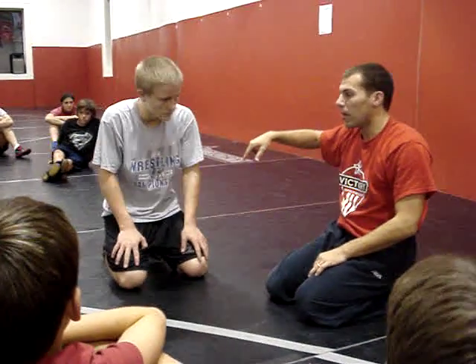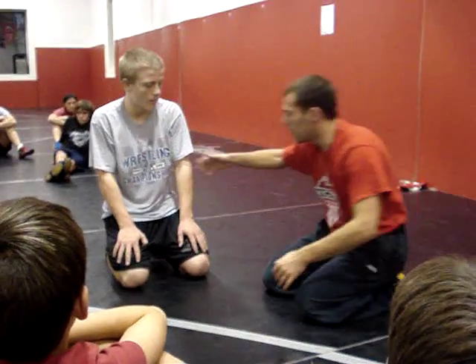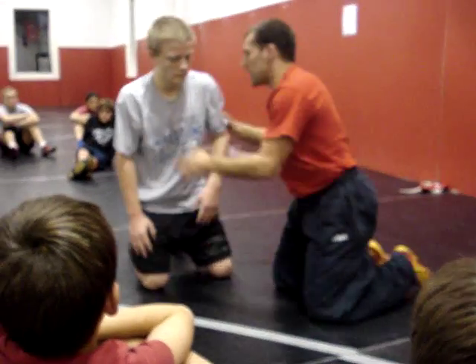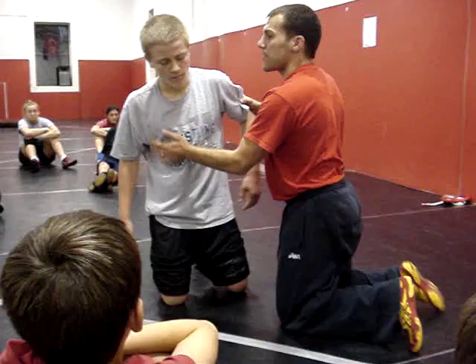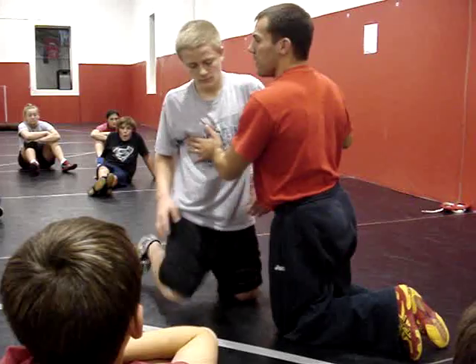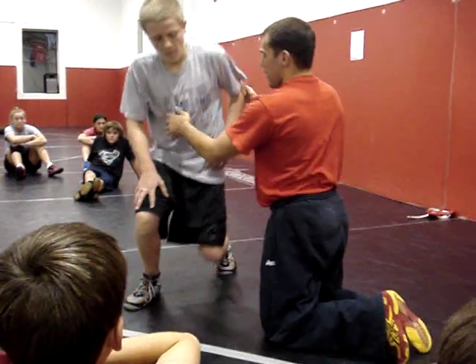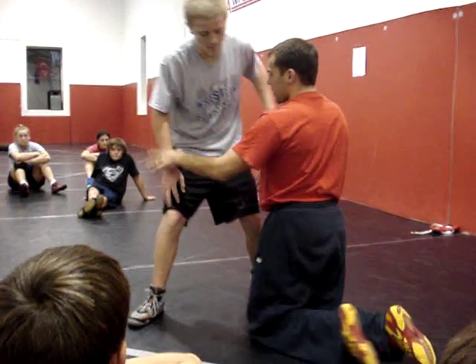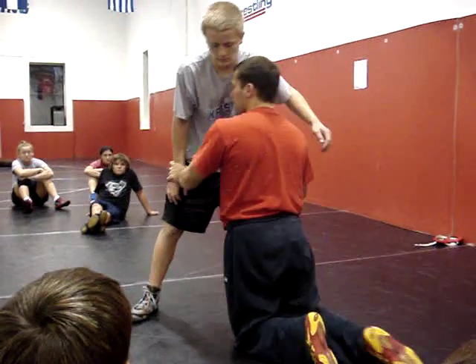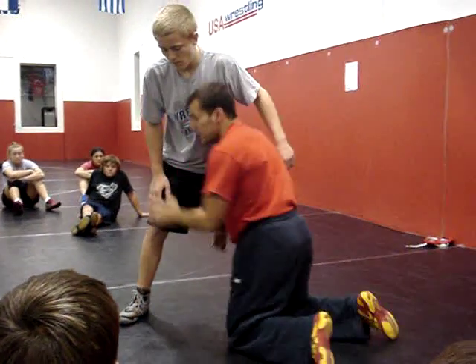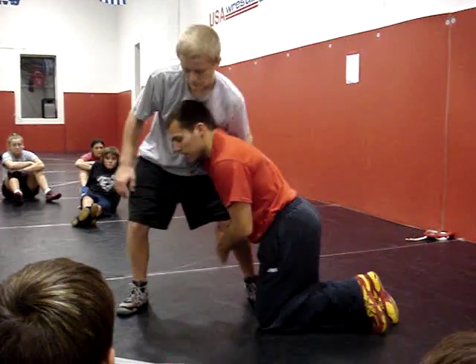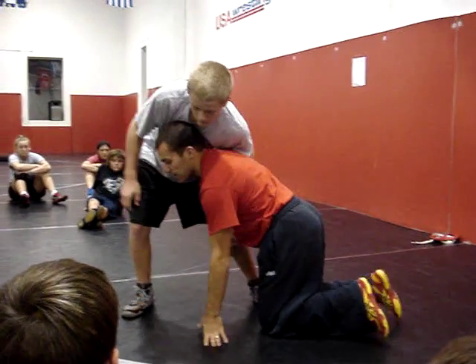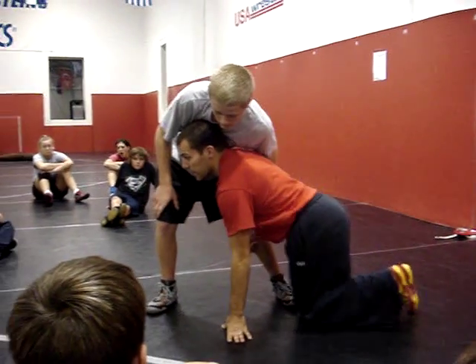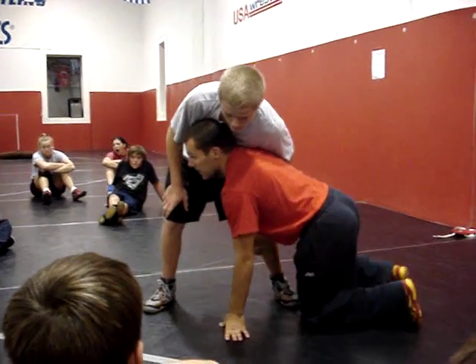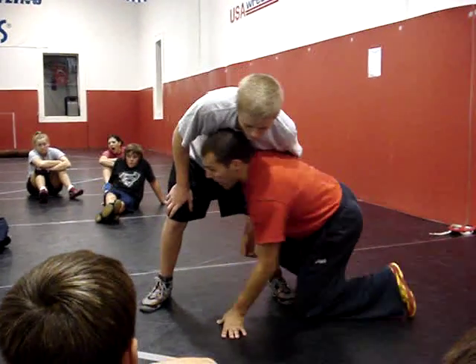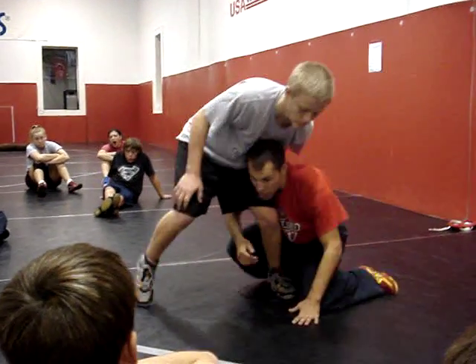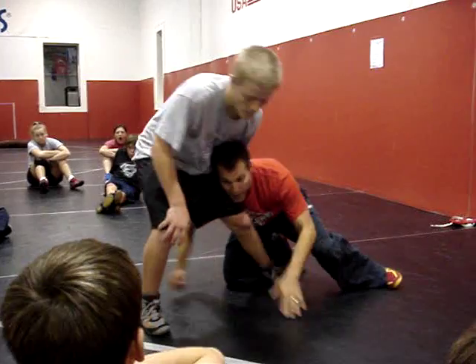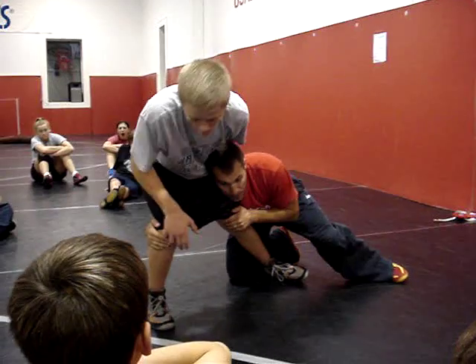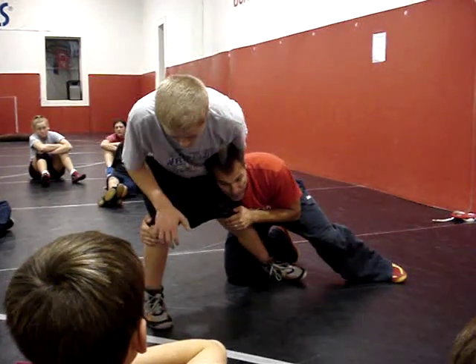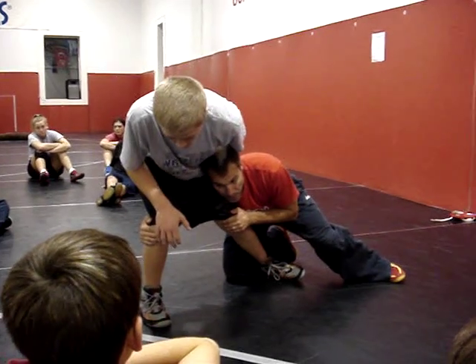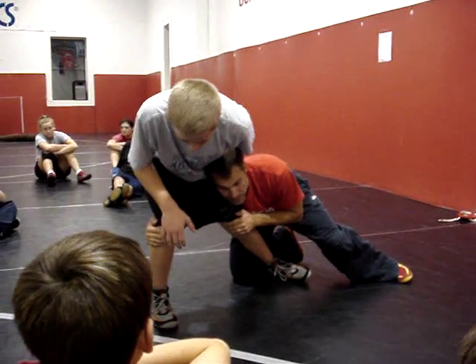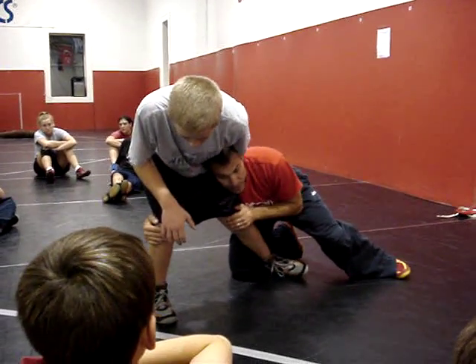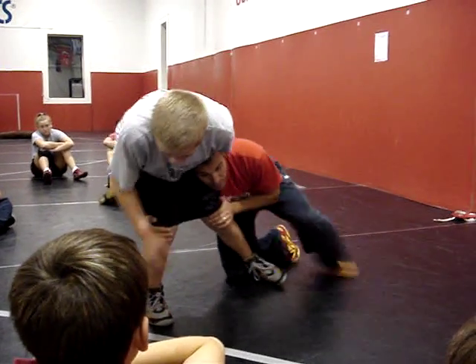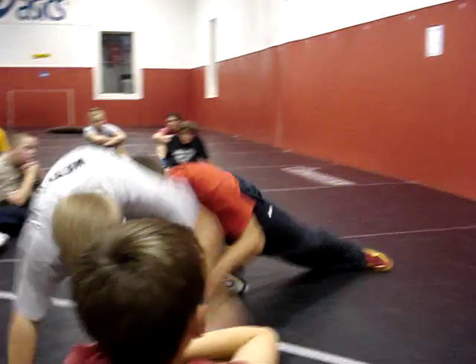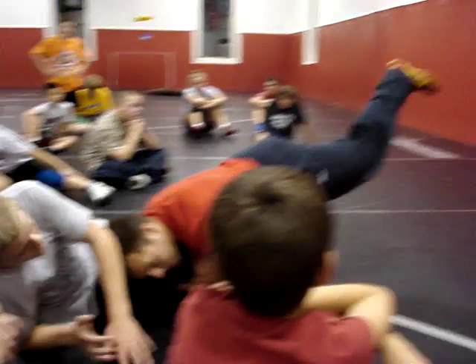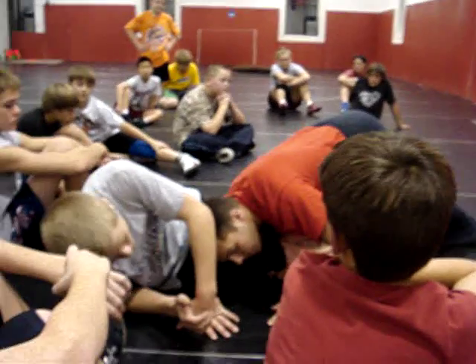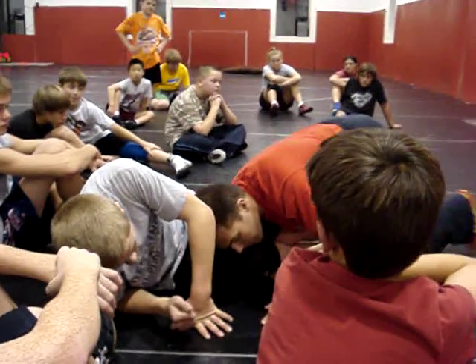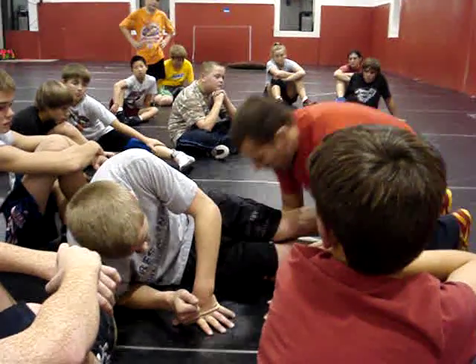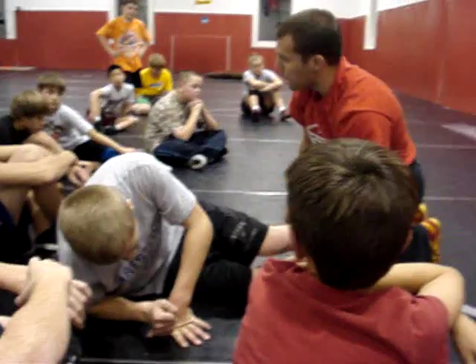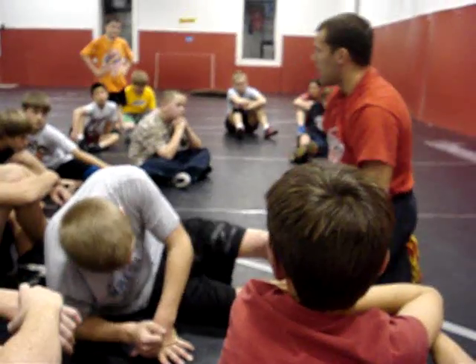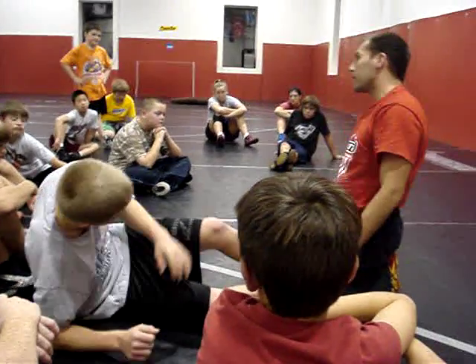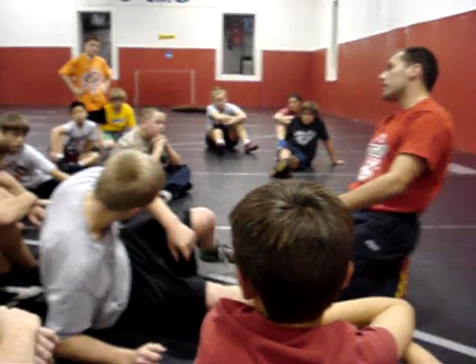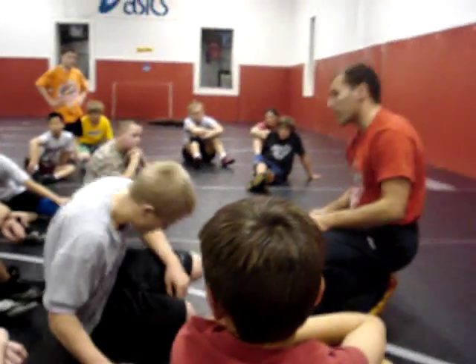So he's up on his feet. I can start right down here on my knees — I sweep, my knees go behind, shoulder behind, go to the knees, bring his knees together. Let's do it quick, go.